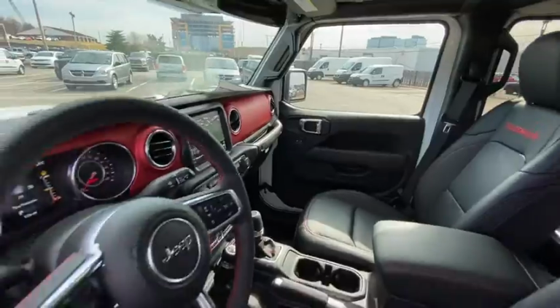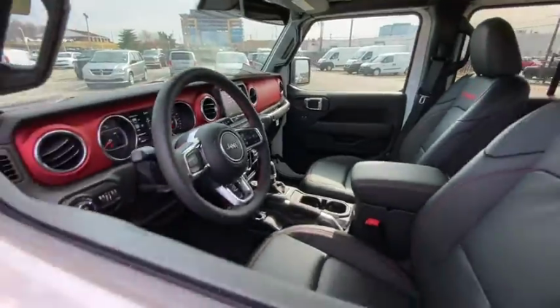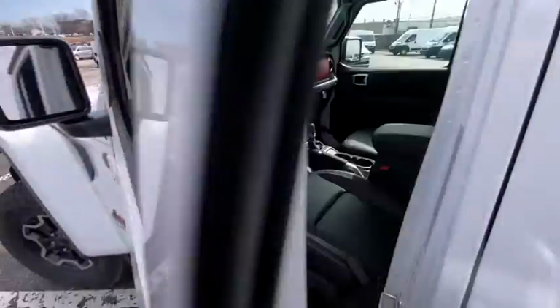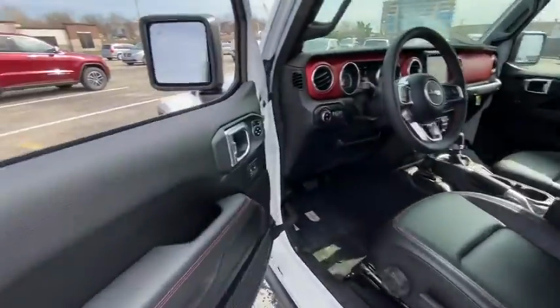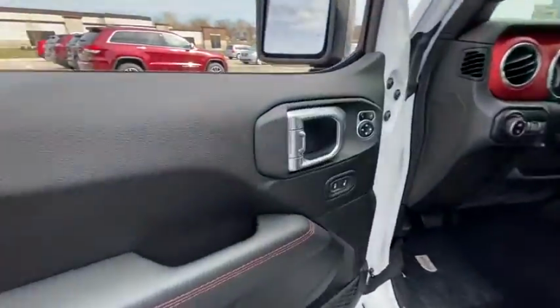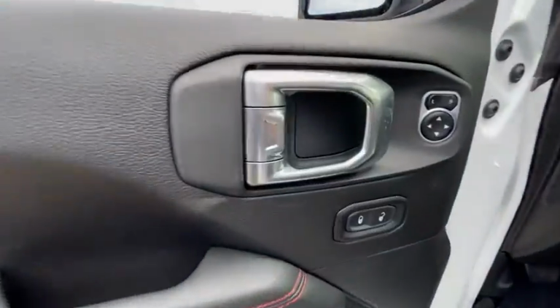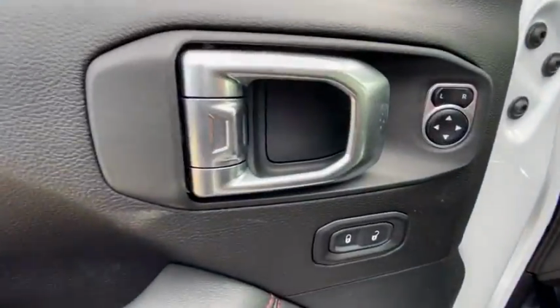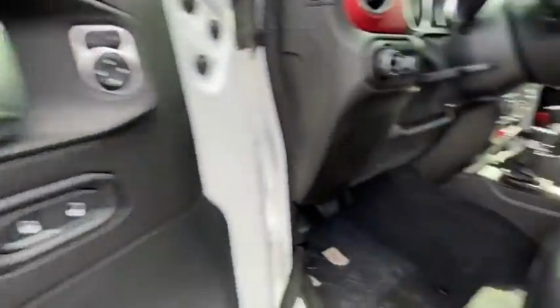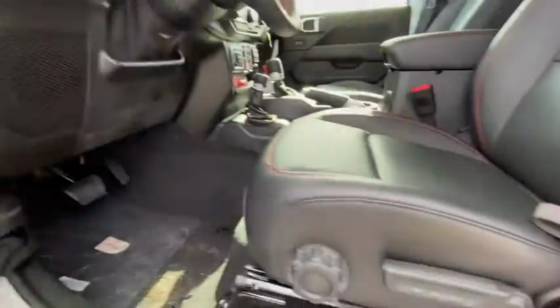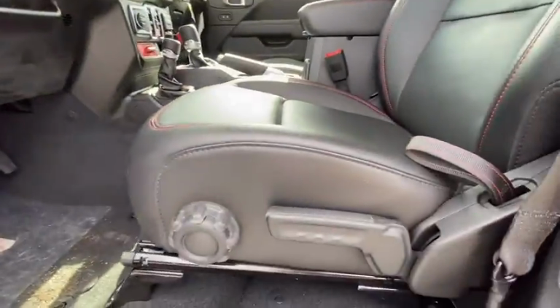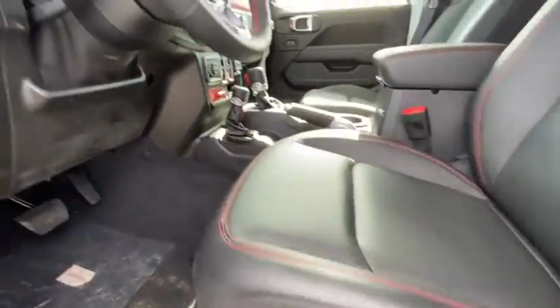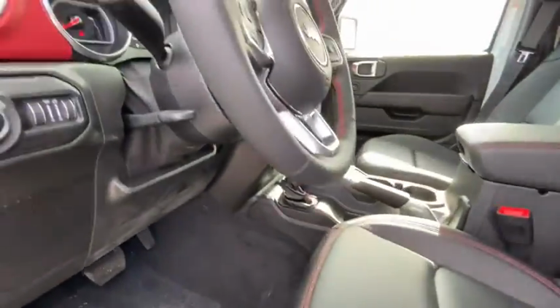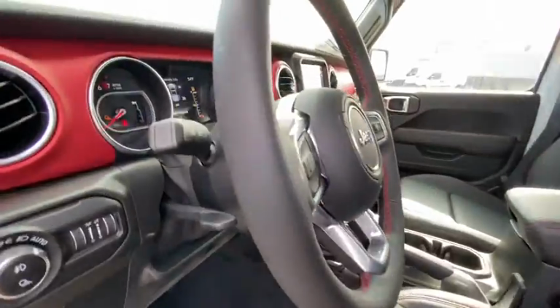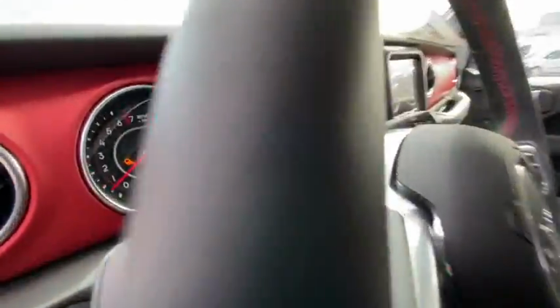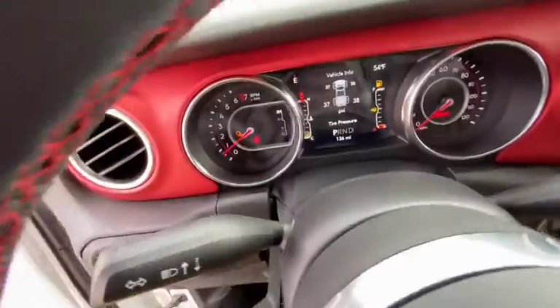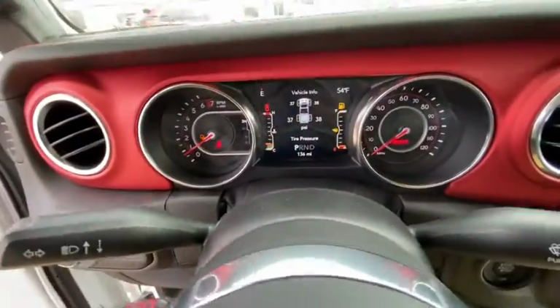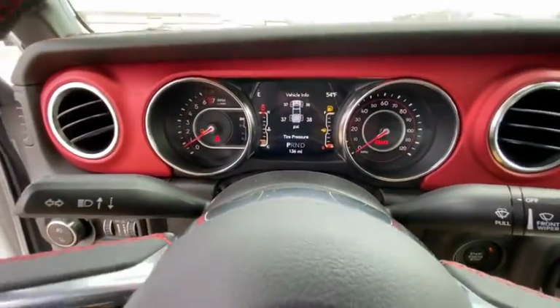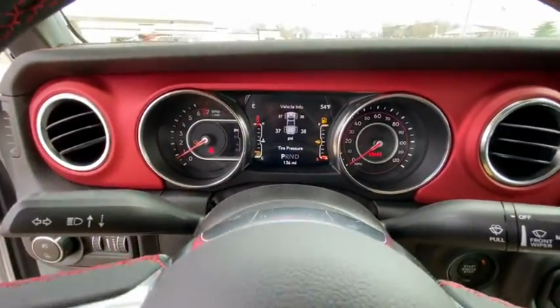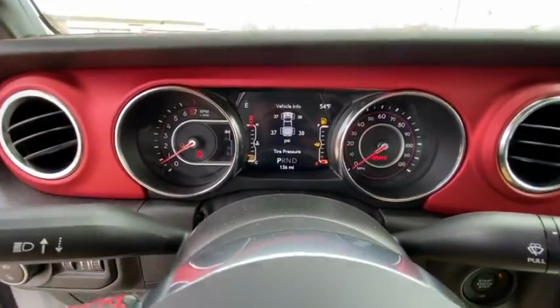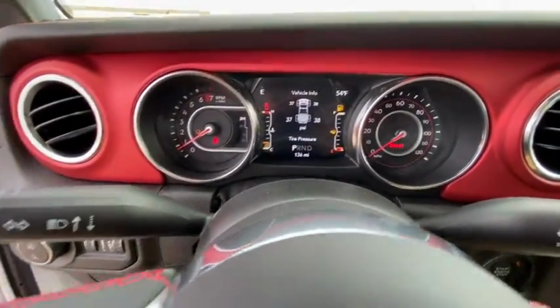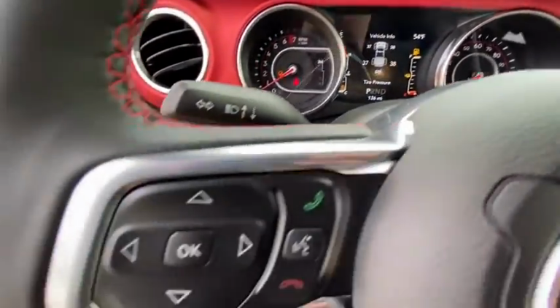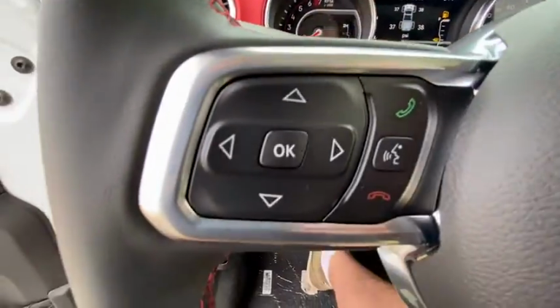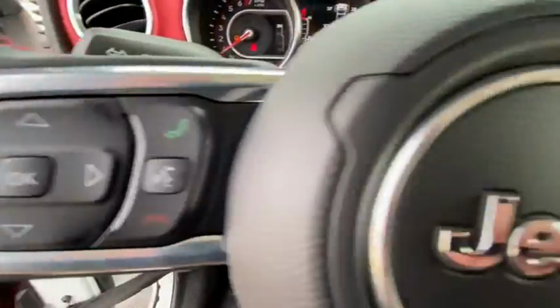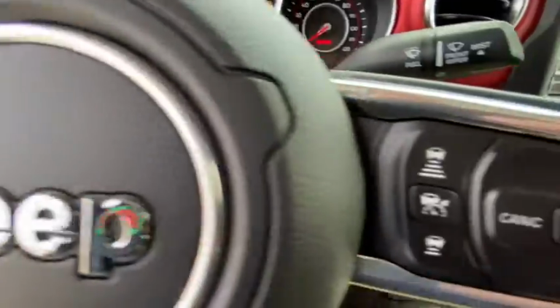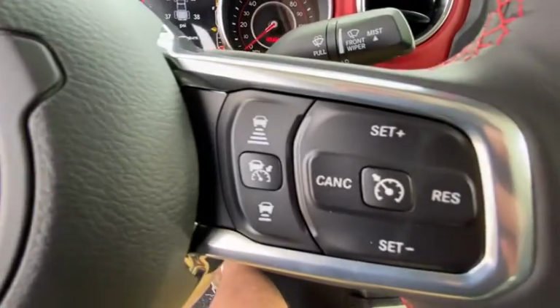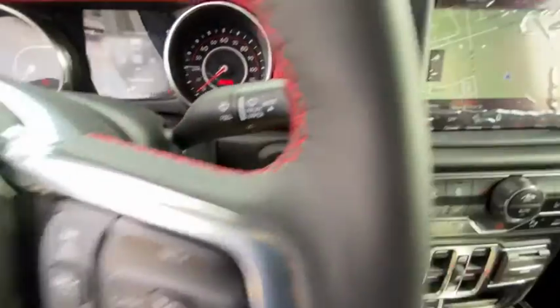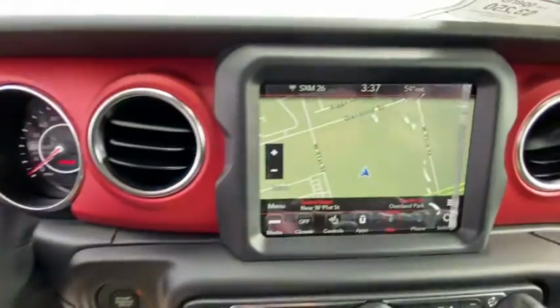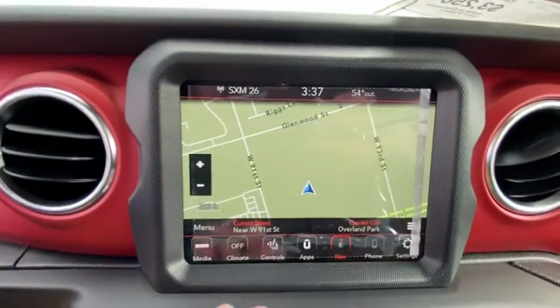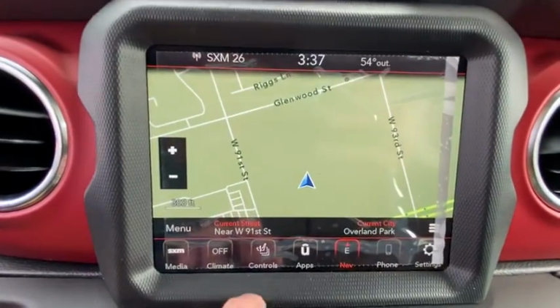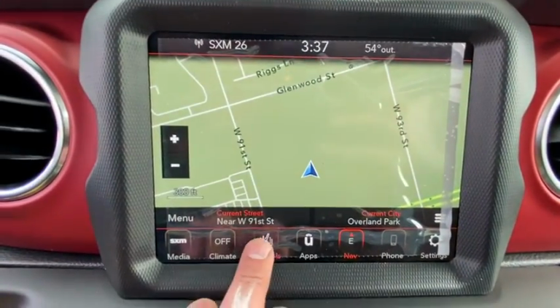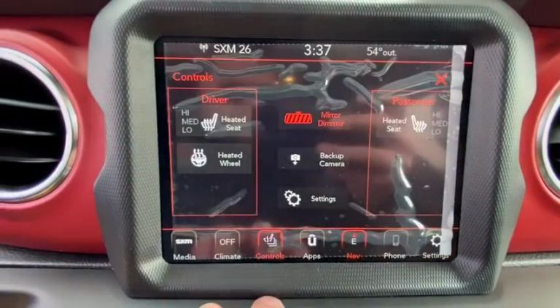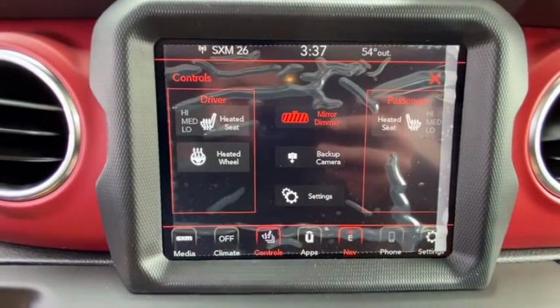Here are some of this vehicle's great options: keyless entry, navigation system, backup camera, four-wheel drive, leather-wrapped steering wheel, adjustable steering wheel, driver lumbar, power steering, ABS four-wheel, keyless start.